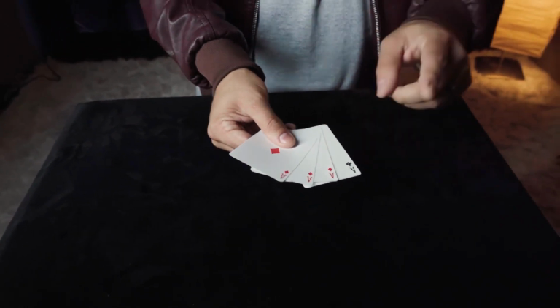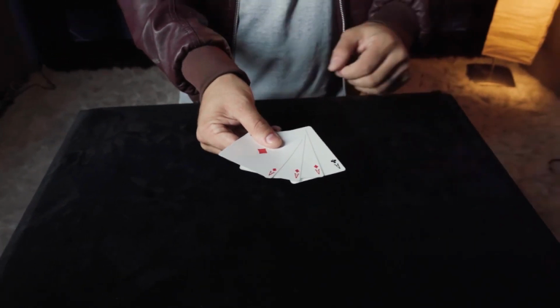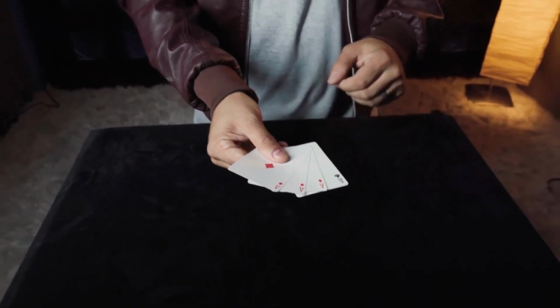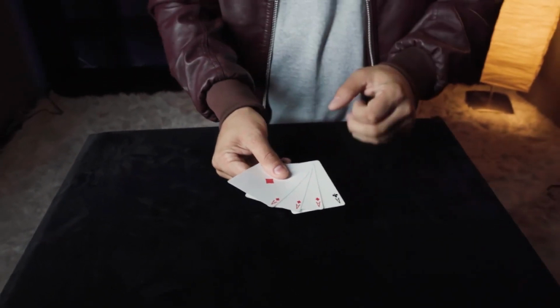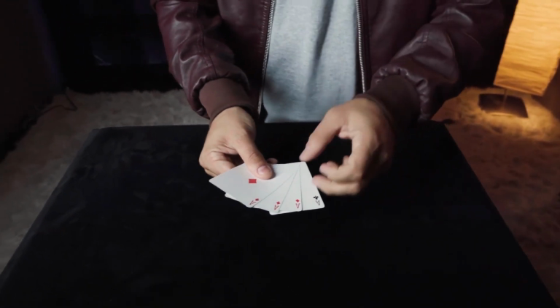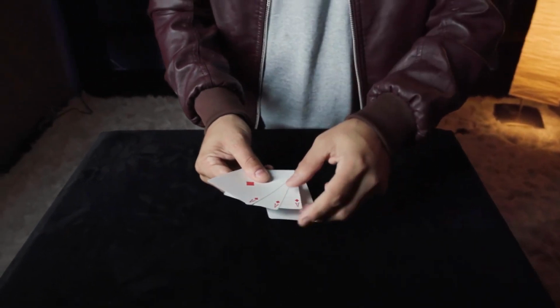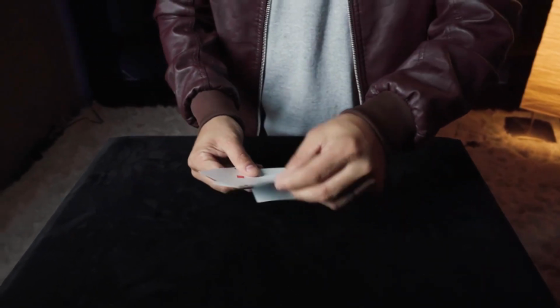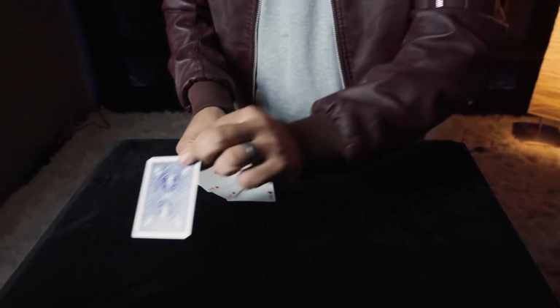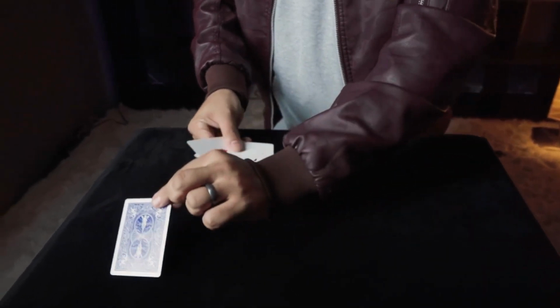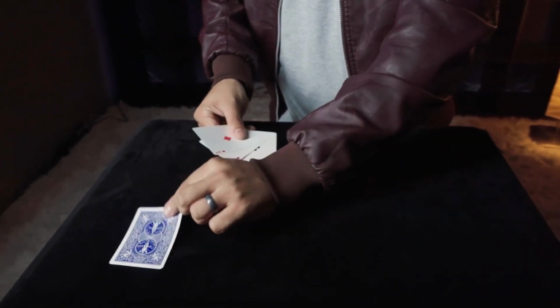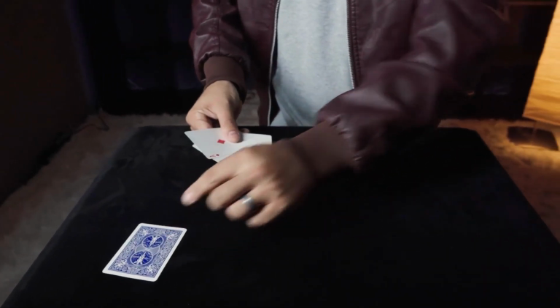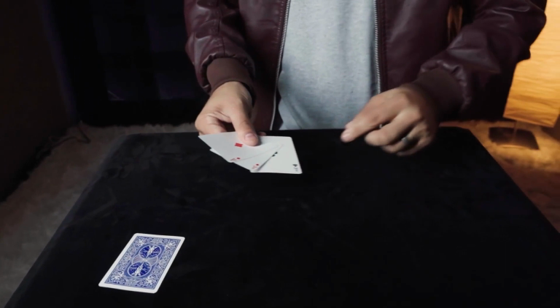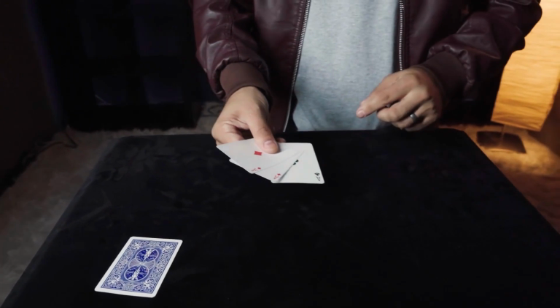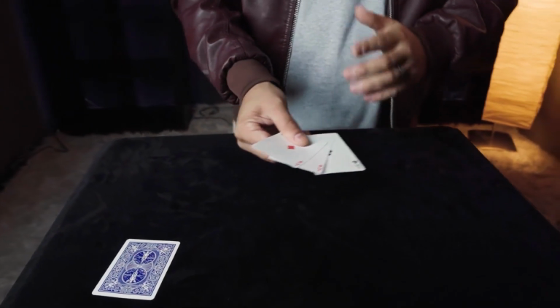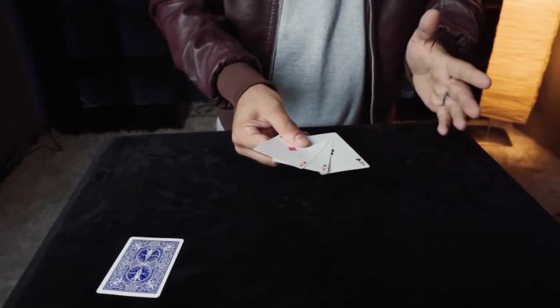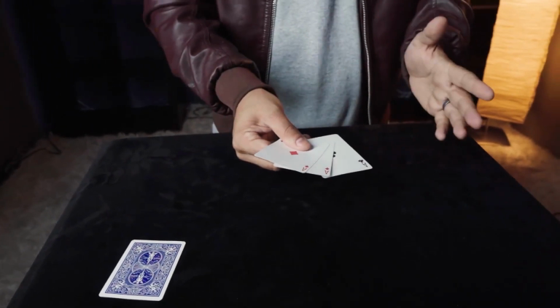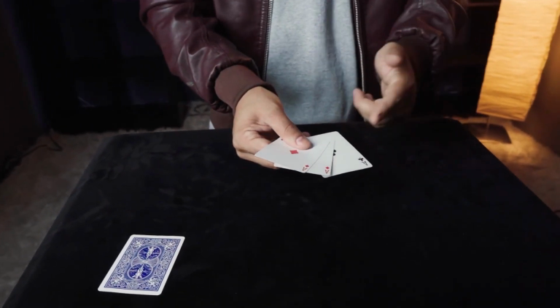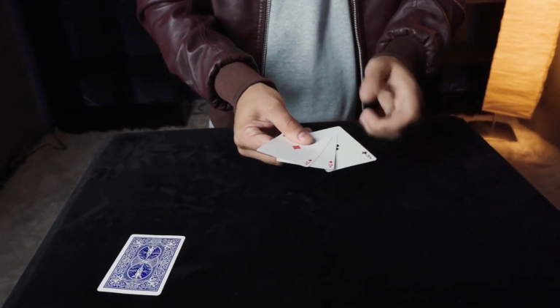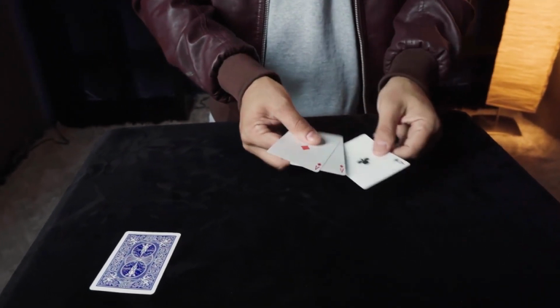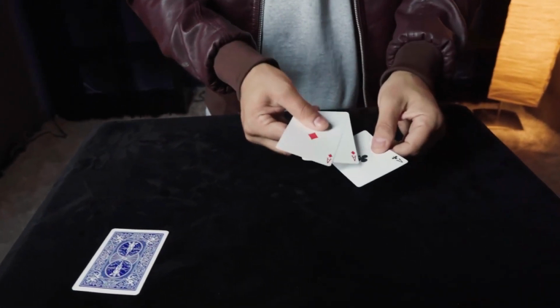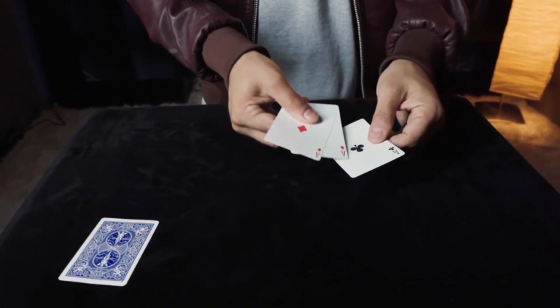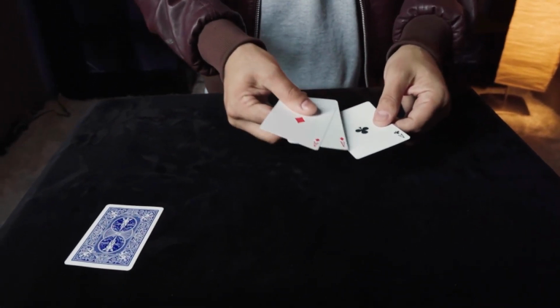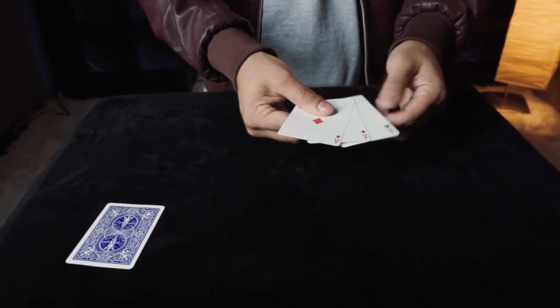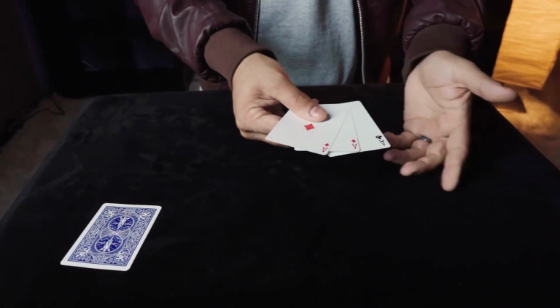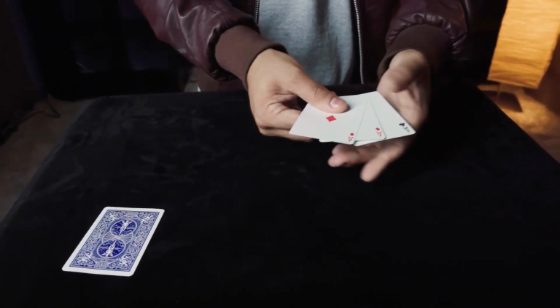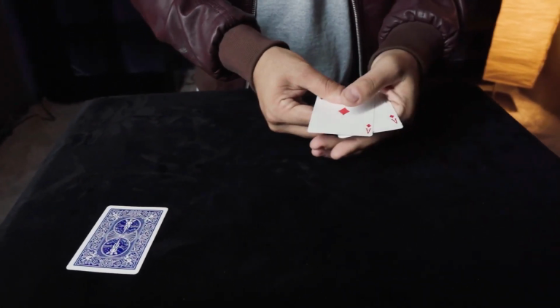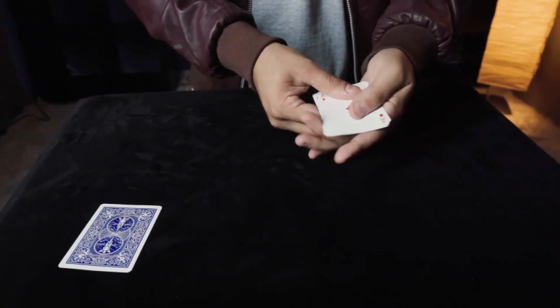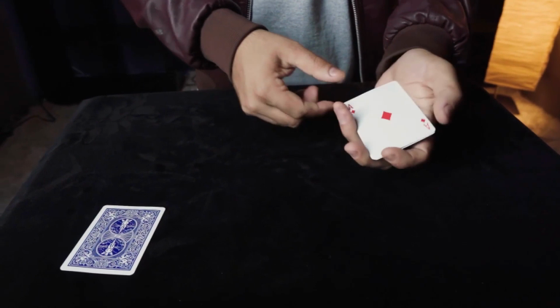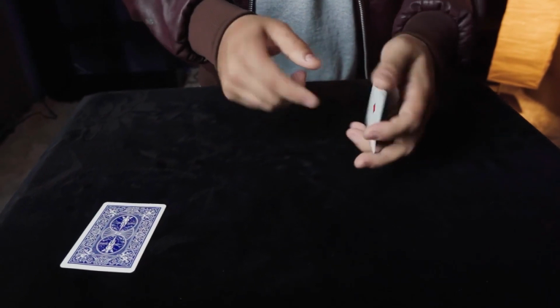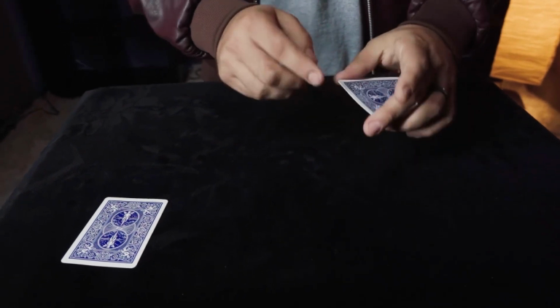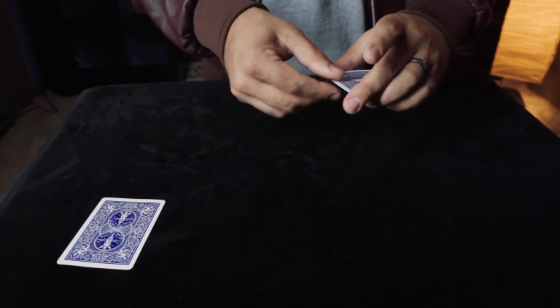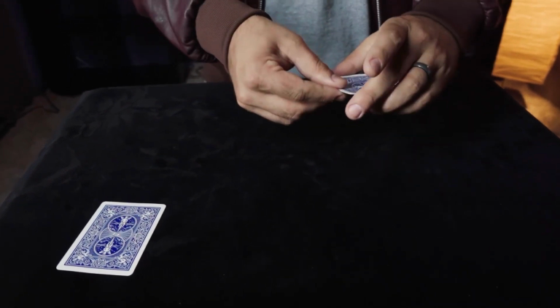Because this was my first time, he said: I'm gonna take one of those distracting cards and put it off to the side. Just keep an eye on that ace of clubs — do not take your eyes off of it.